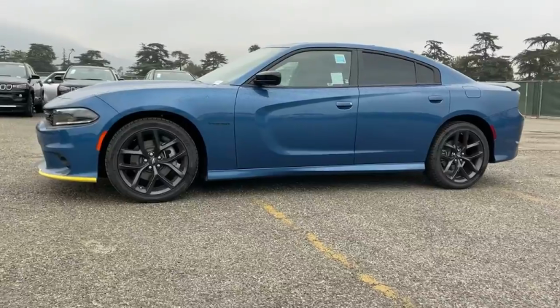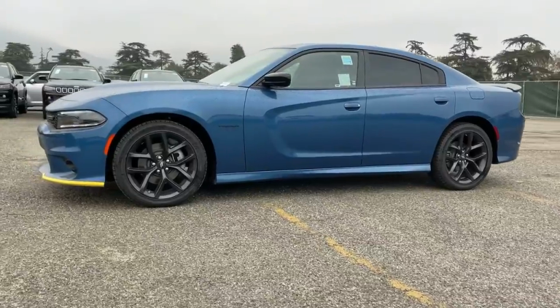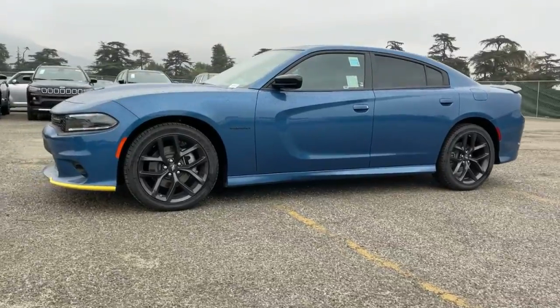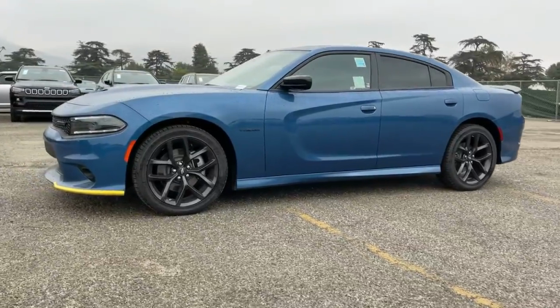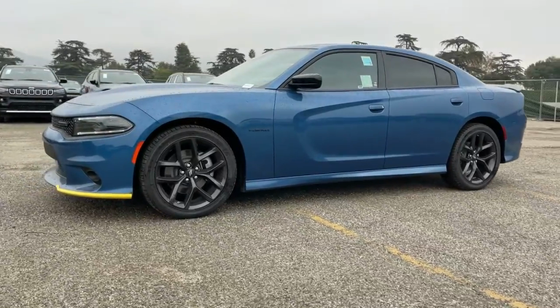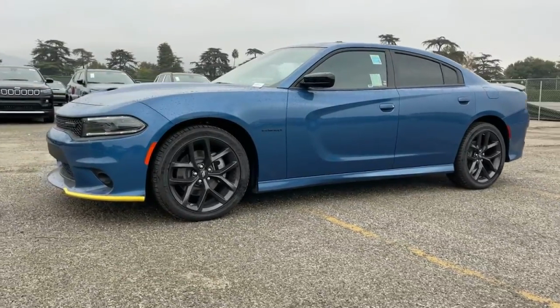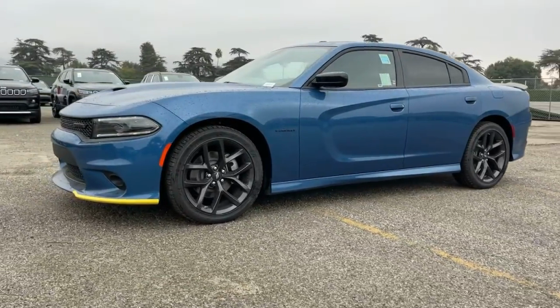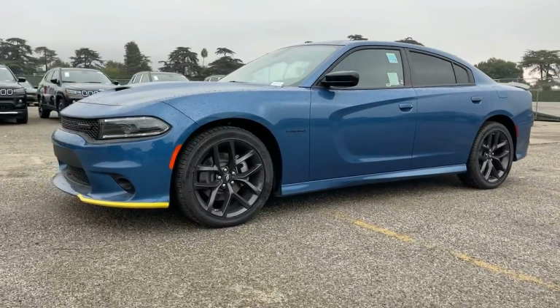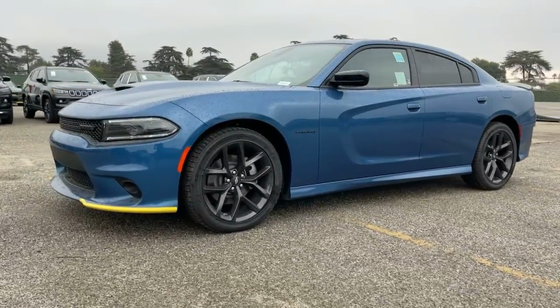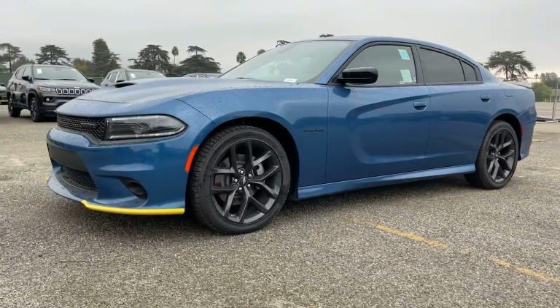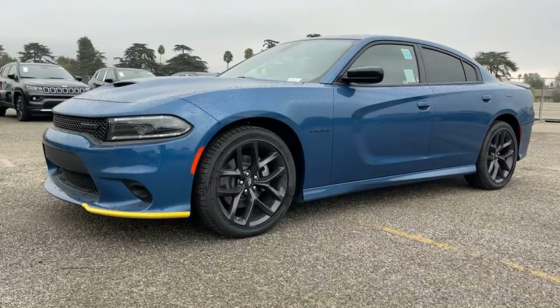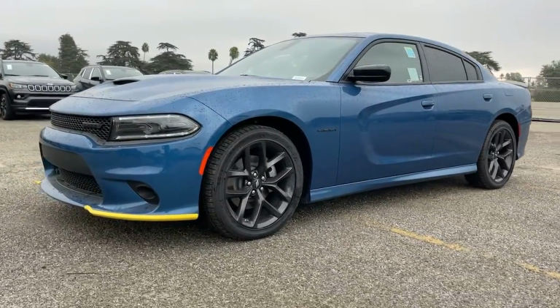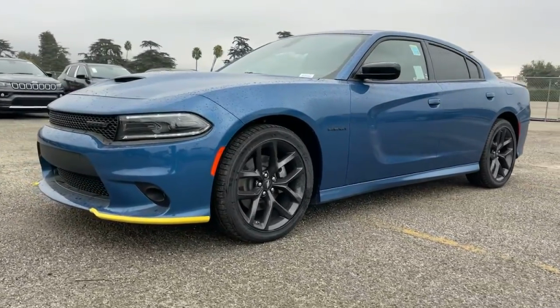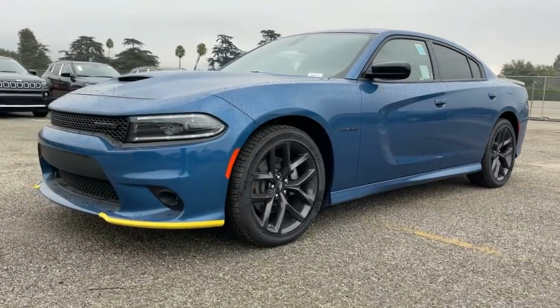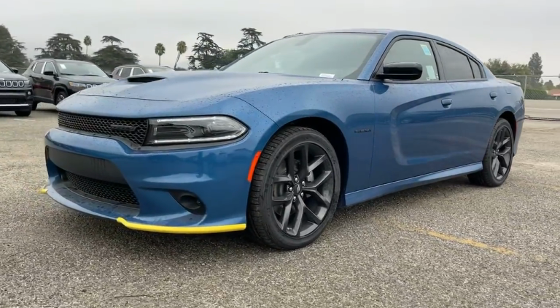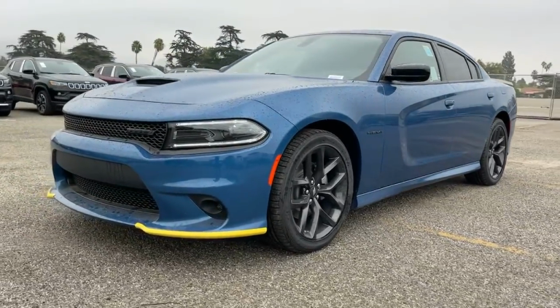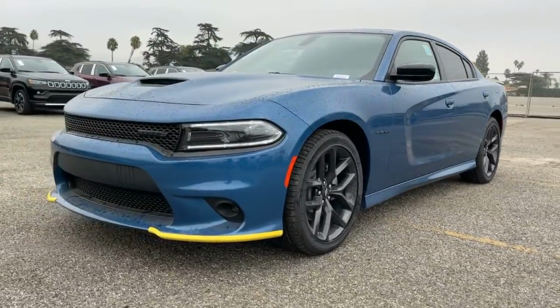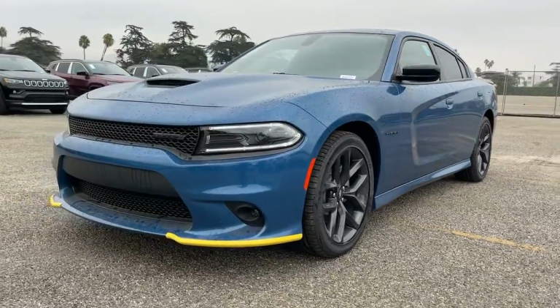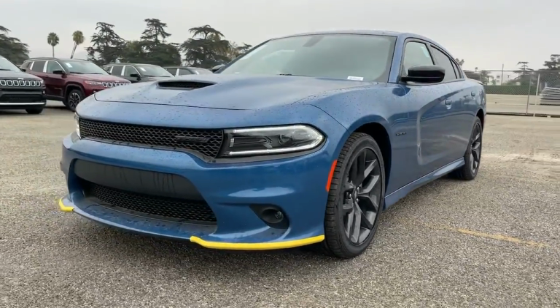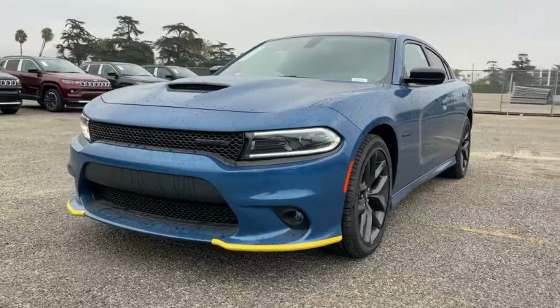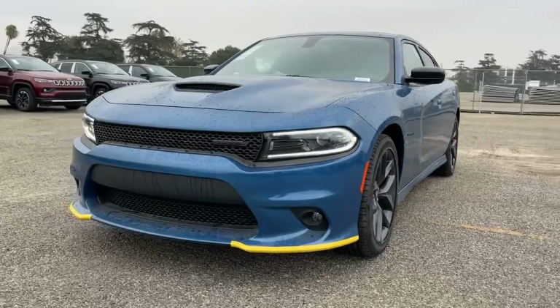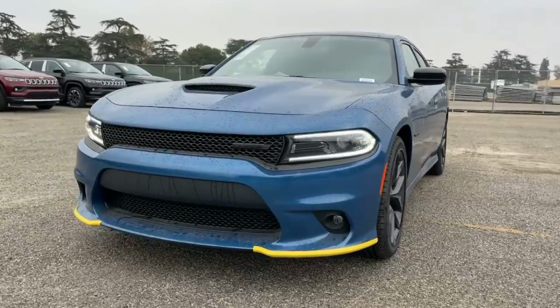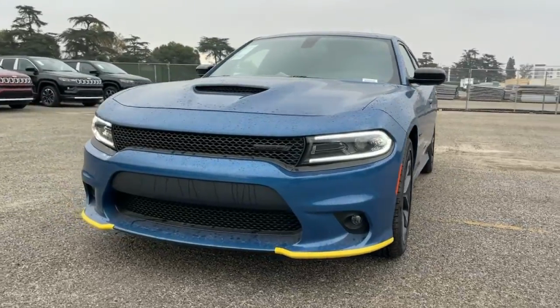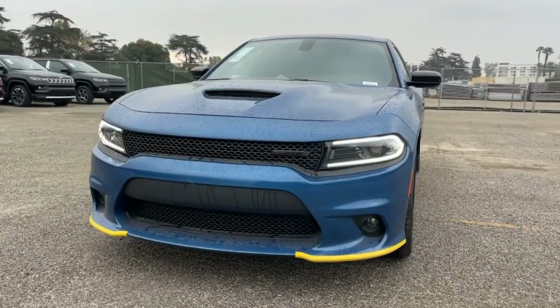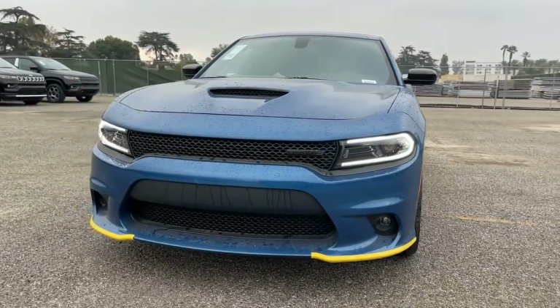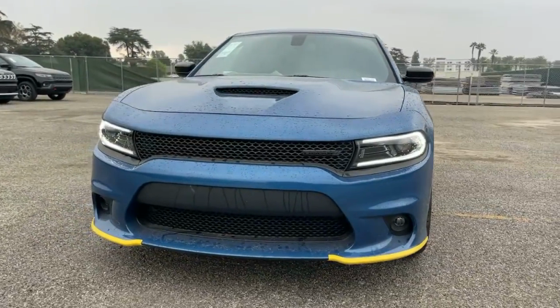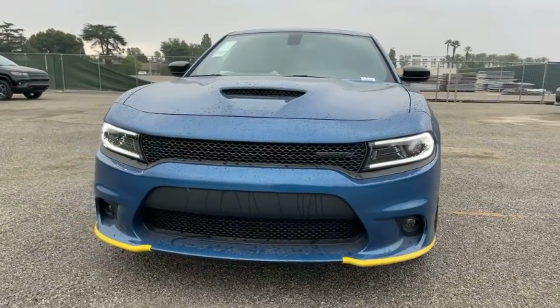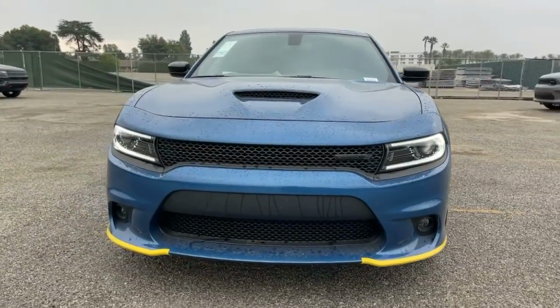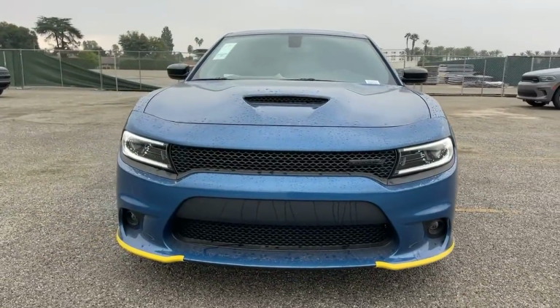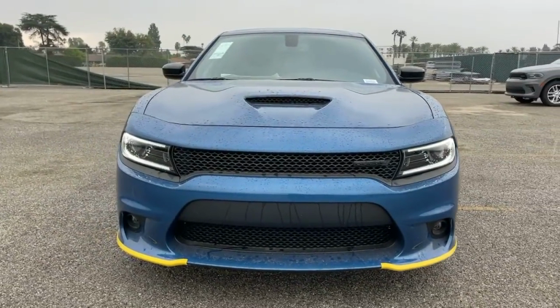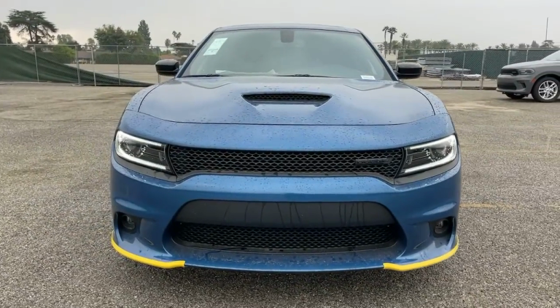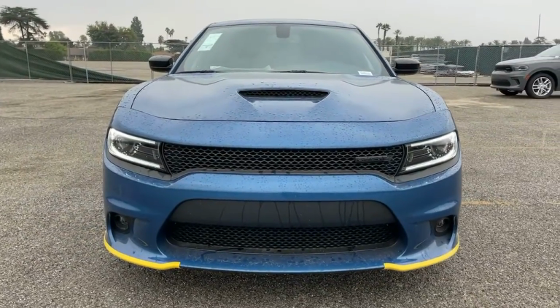Fog lamps, backup camera, eight-cylinder engine. Feel the power of muscle car heritage at the wheel of the Charger. Road test it today.